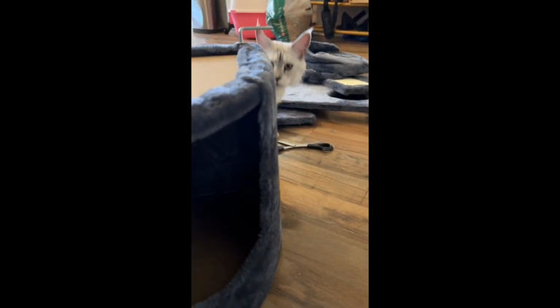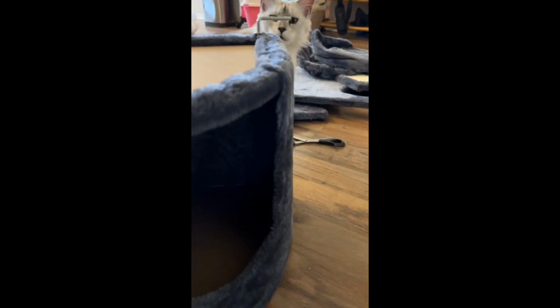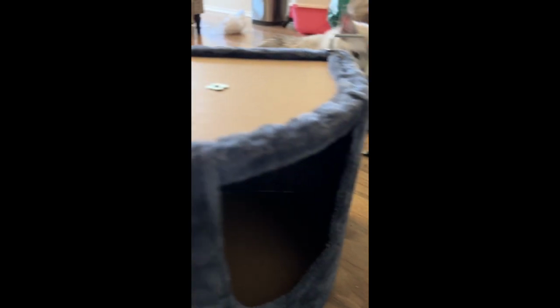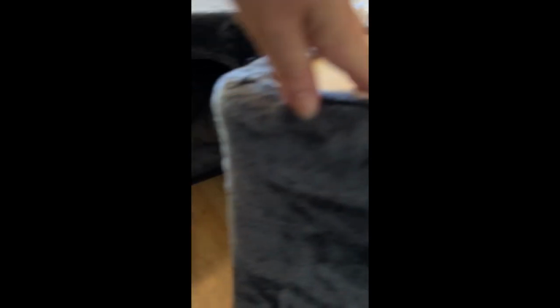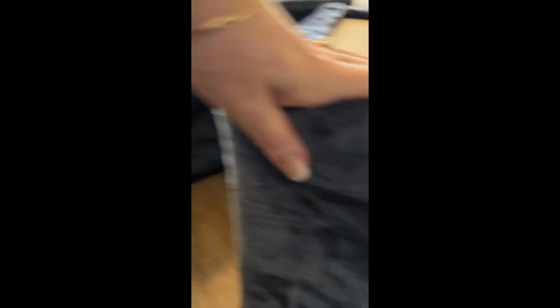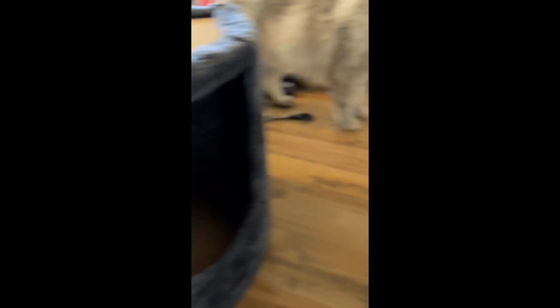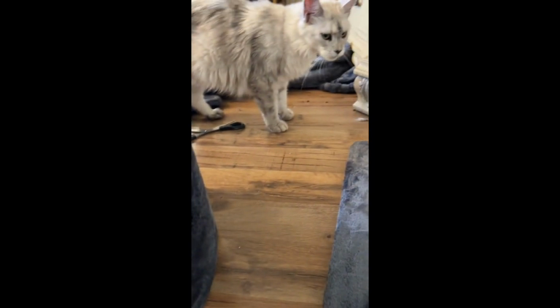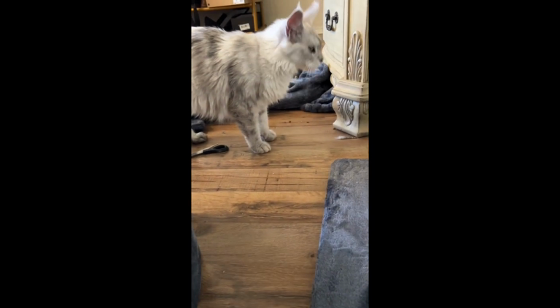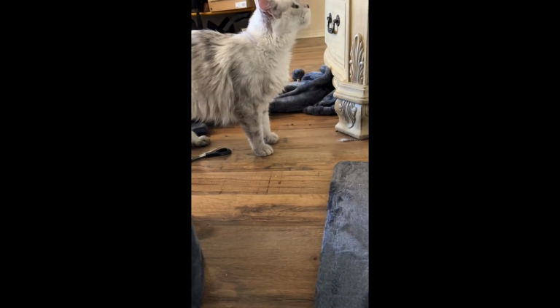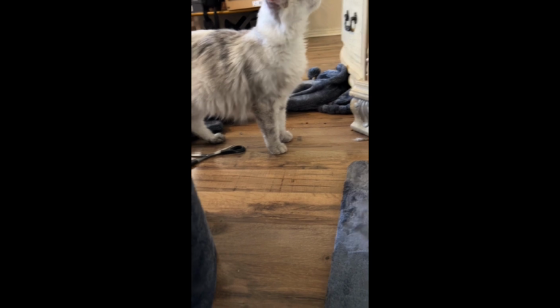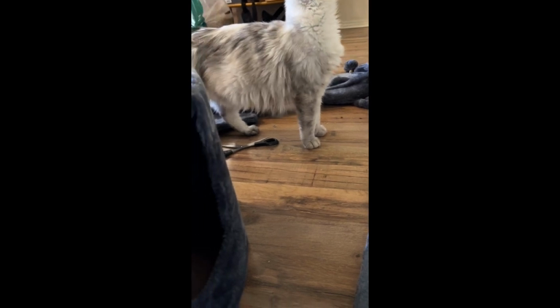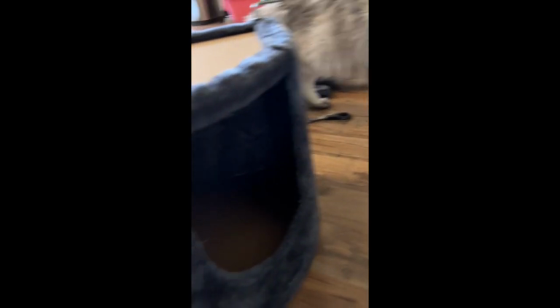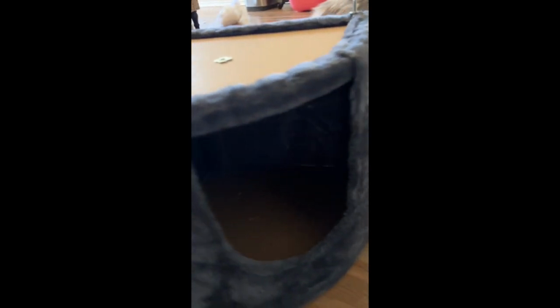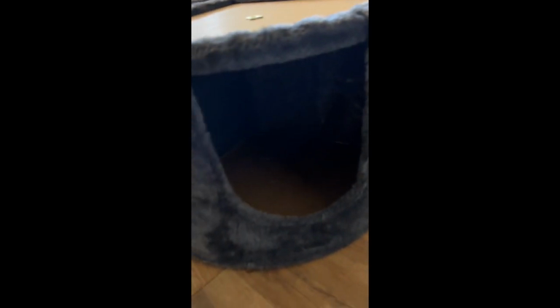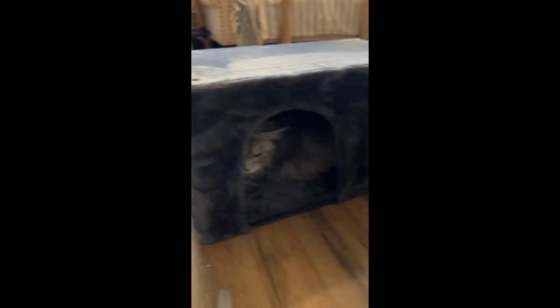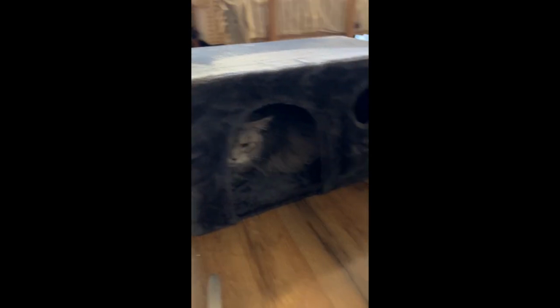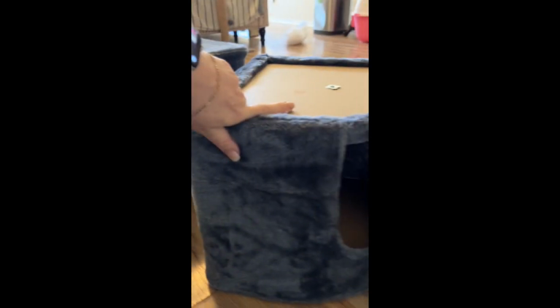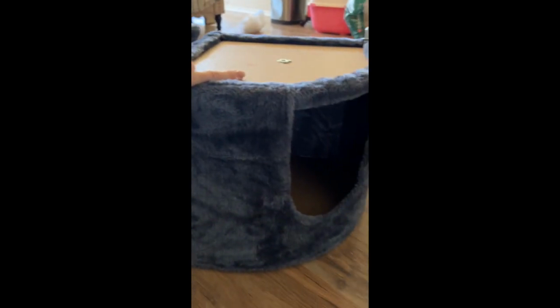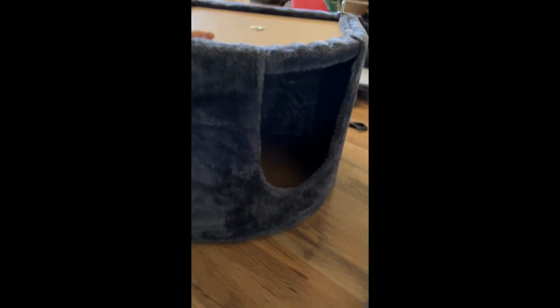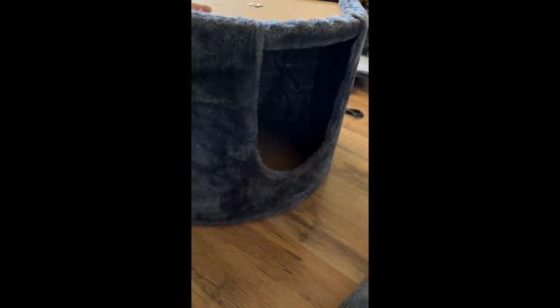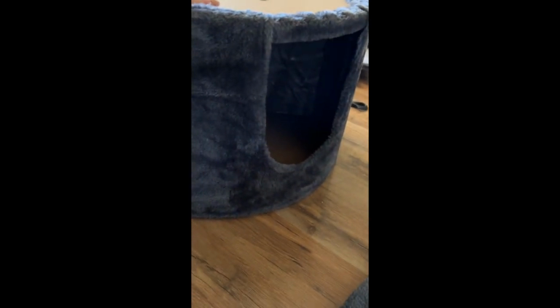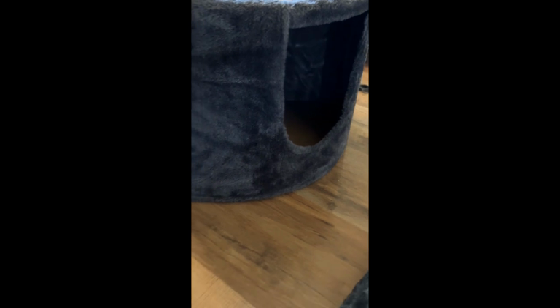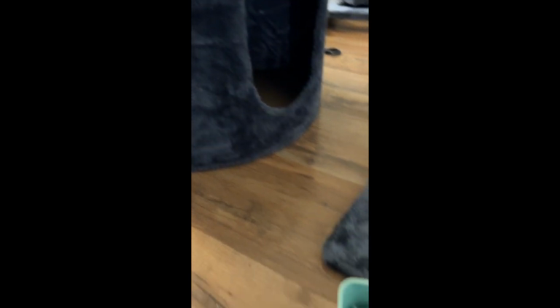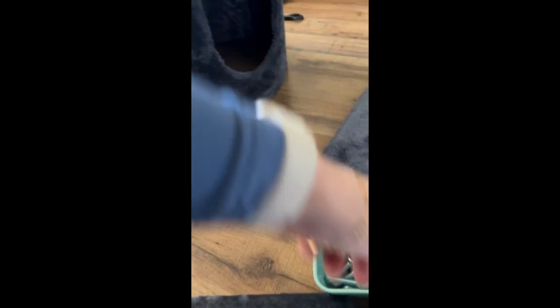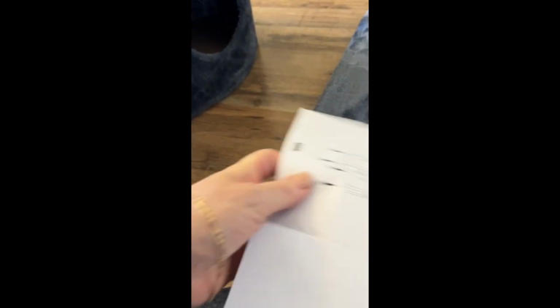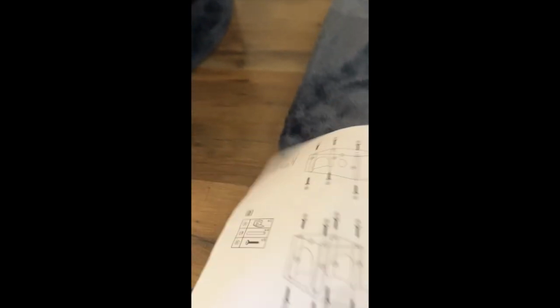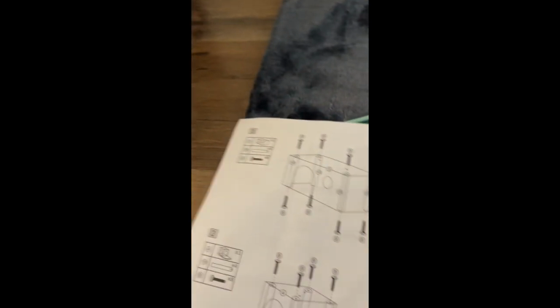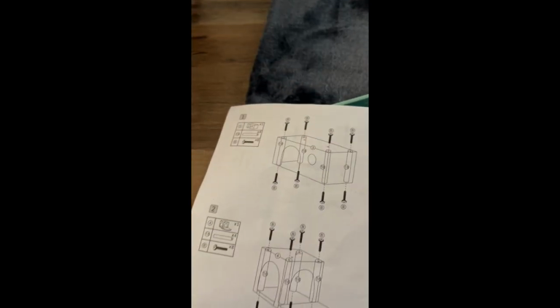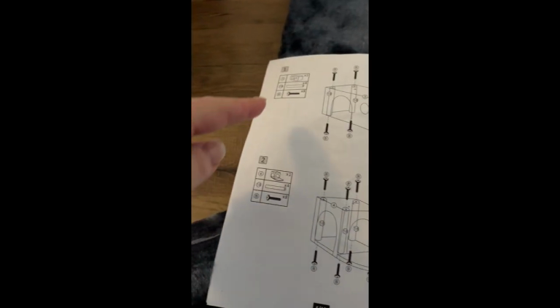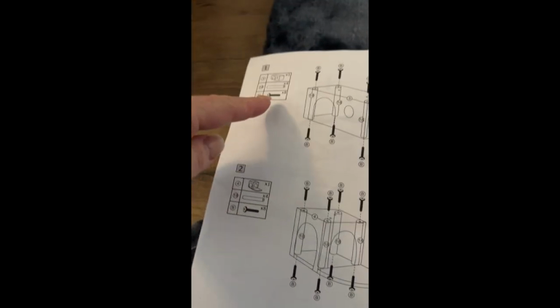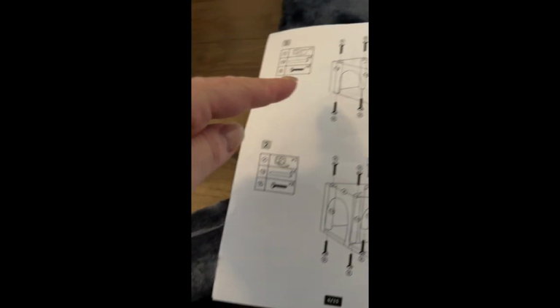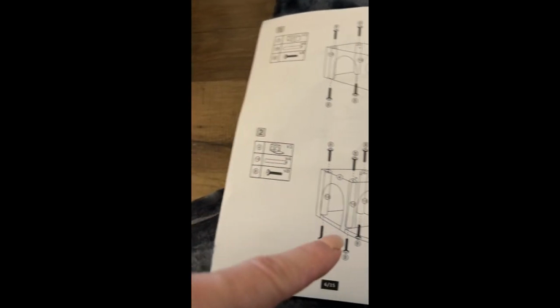They really liked the privacy and the feeling of something new. The material is velvet and the color is pretty dark — like a dark gray — so I think it'll hide stains really well. The cats liked the velvet a lot and did biscuits on it just because they like the softness.